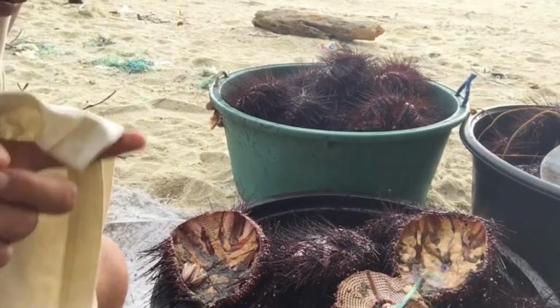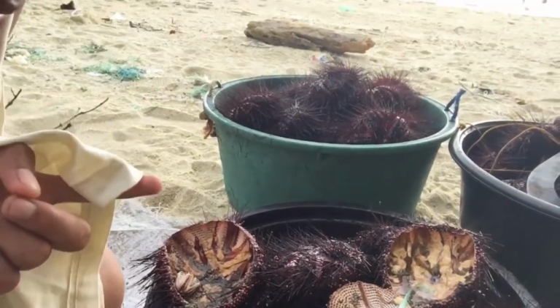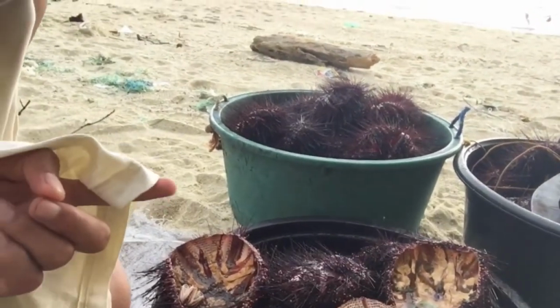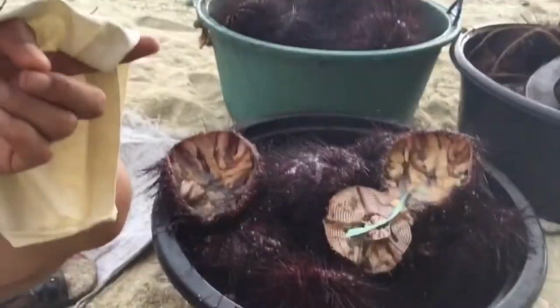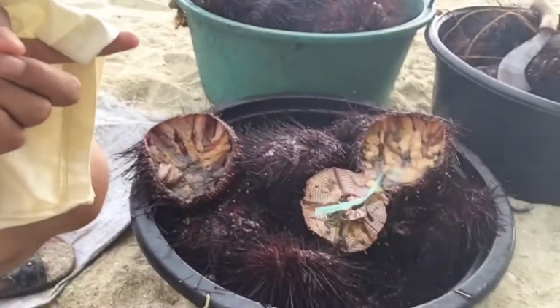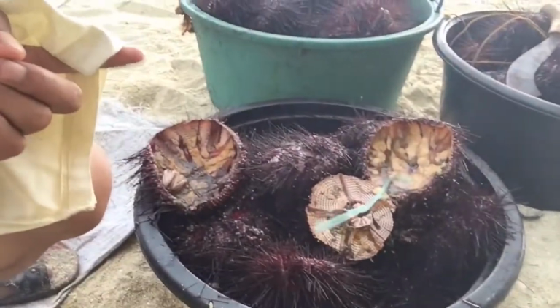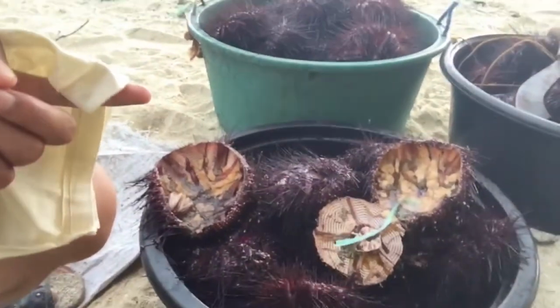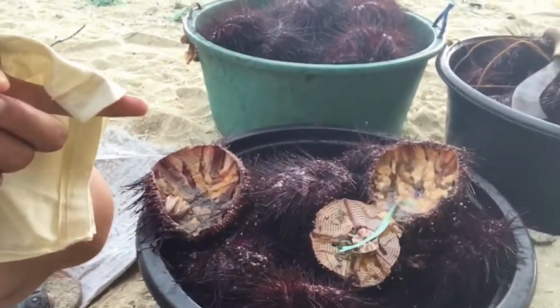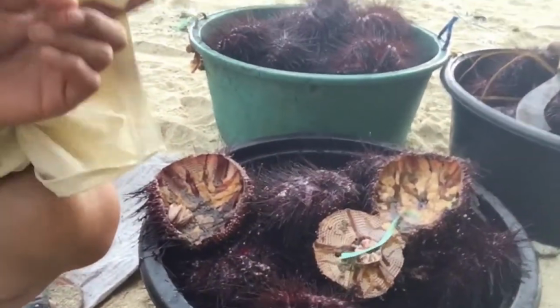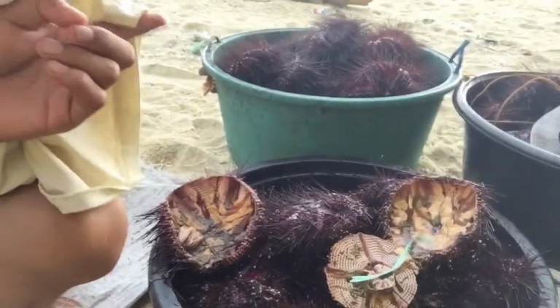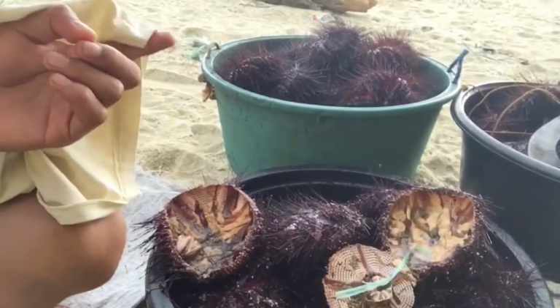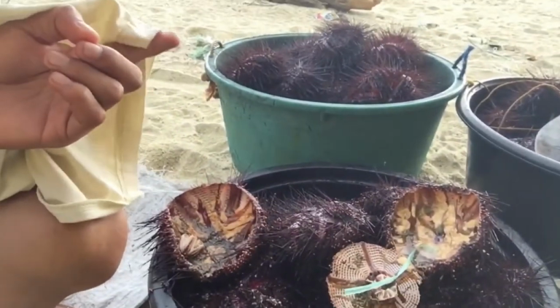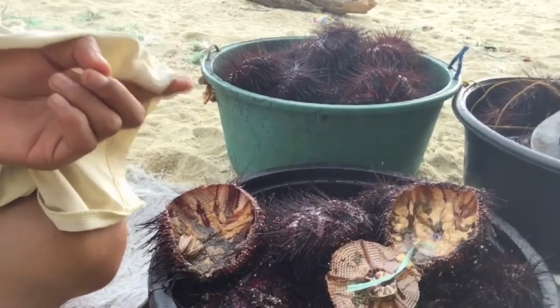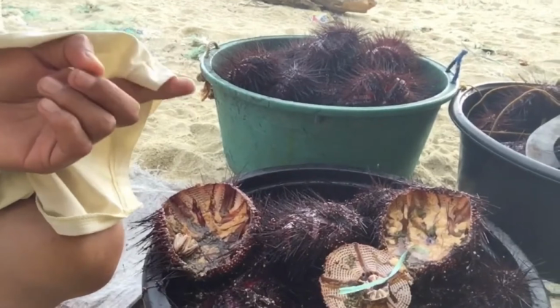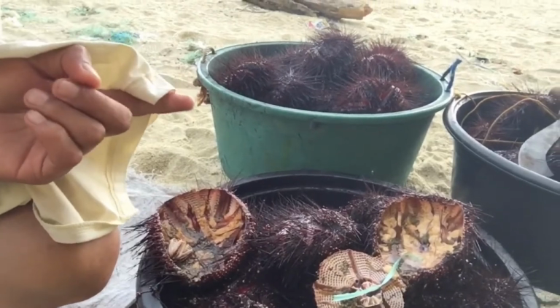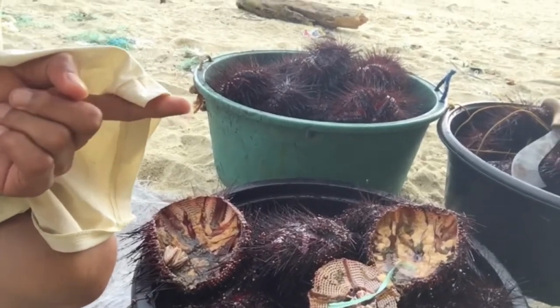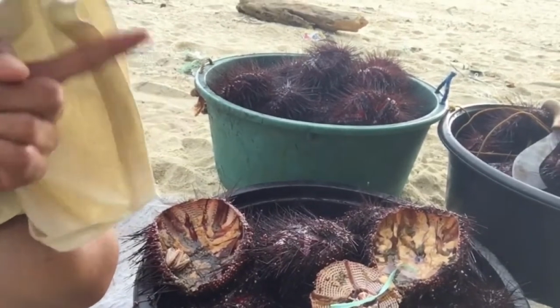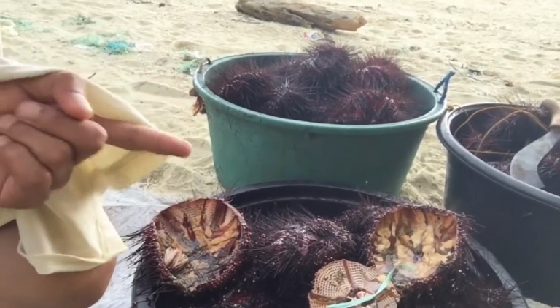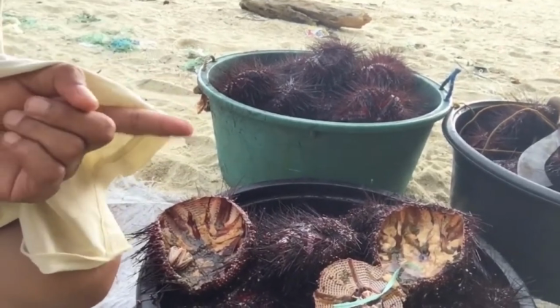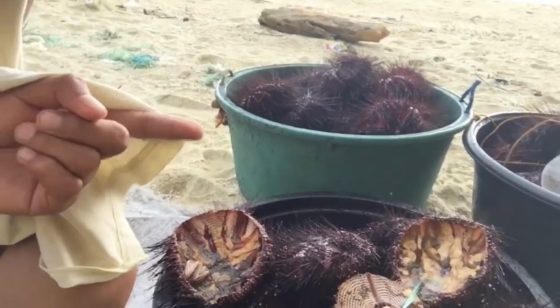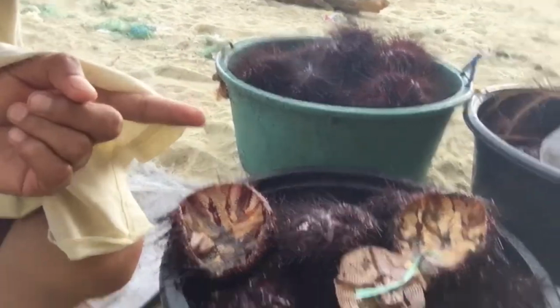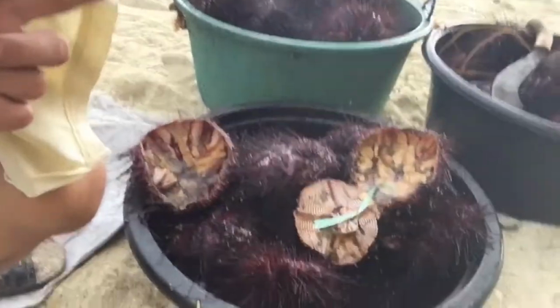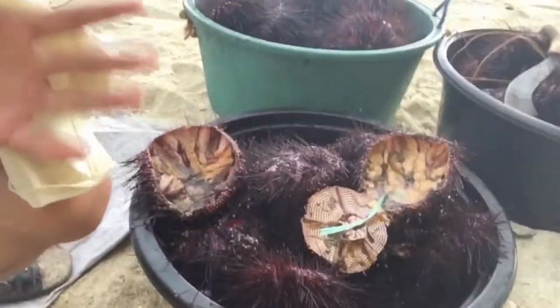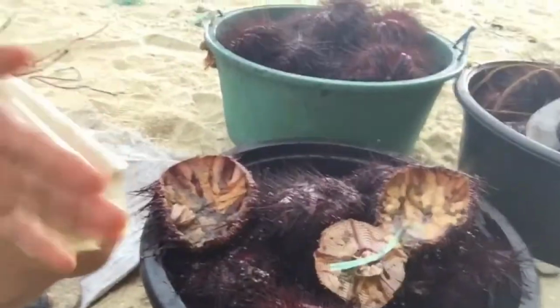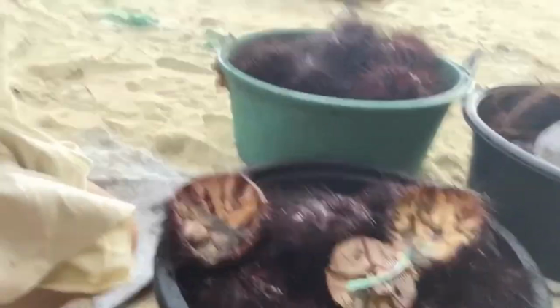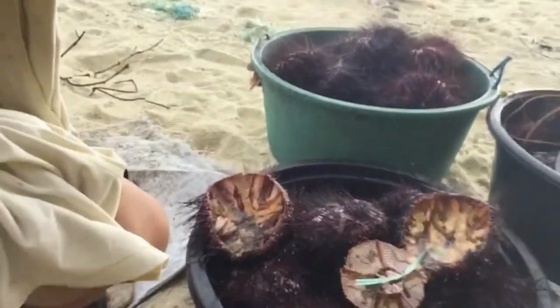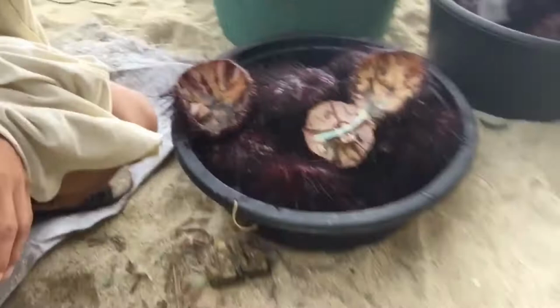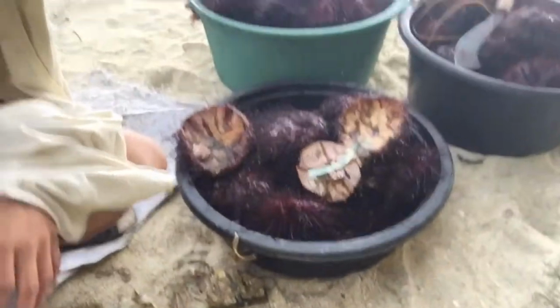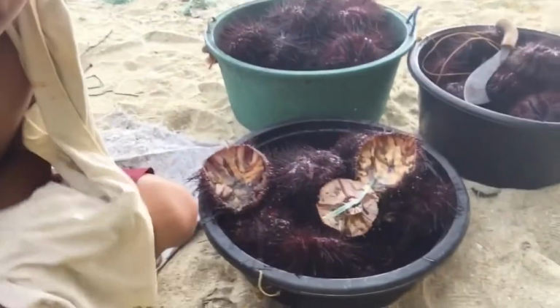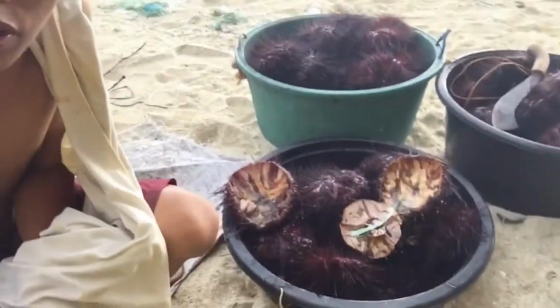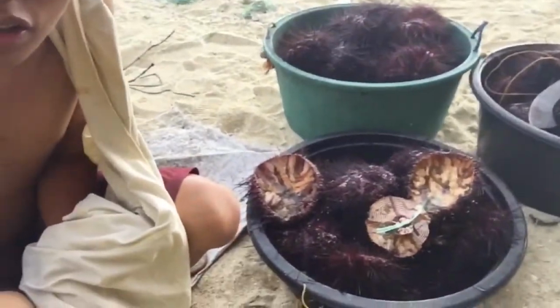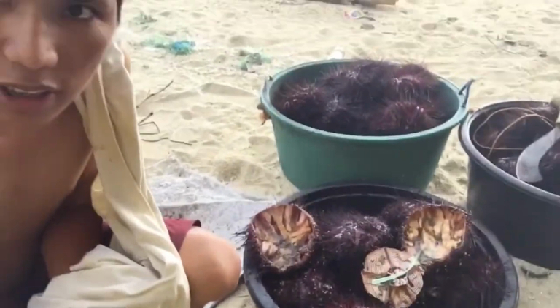Pag binuhusan mo ng tubig, nabuhay pa siya ganito. Pag binuhusan mo ng tubig, matatanggal yung tinik niya lahat. So madali mo na lang siyang buksan. So ngayon, bubuhusan ko siya ng tubig guys.